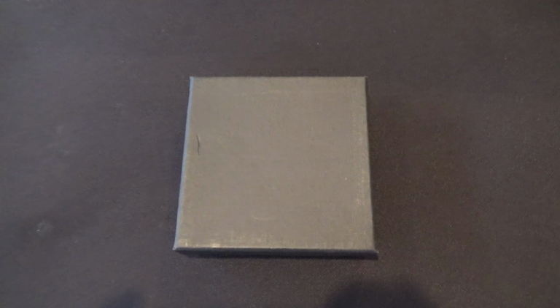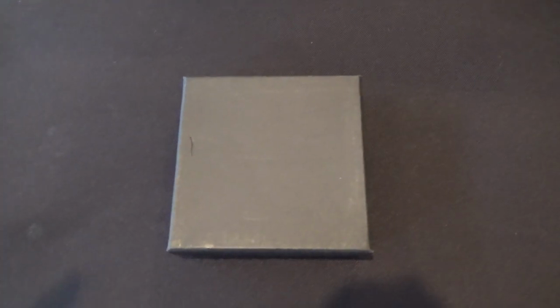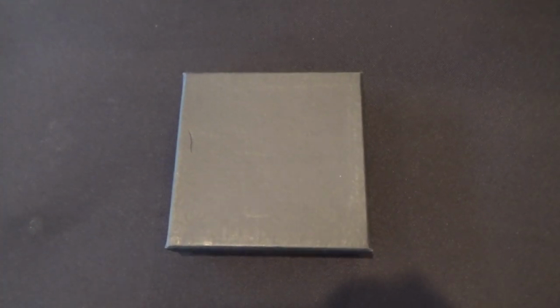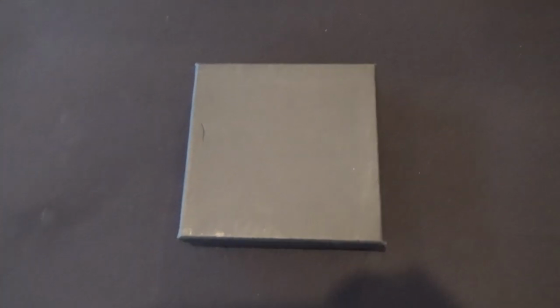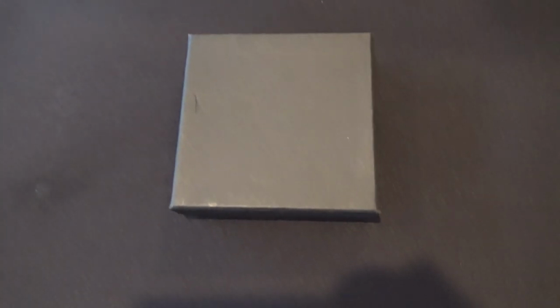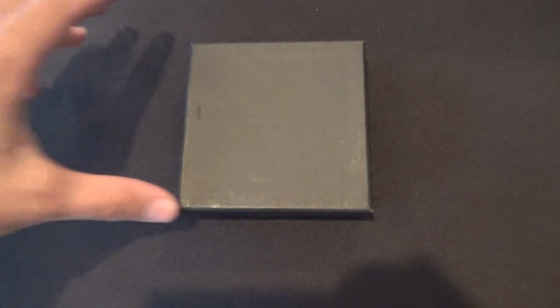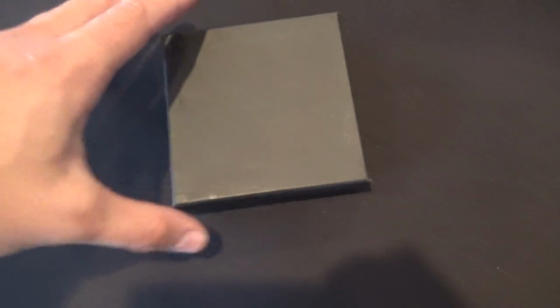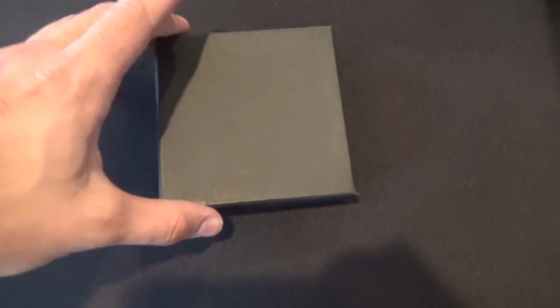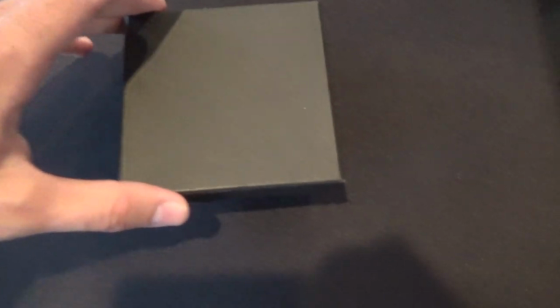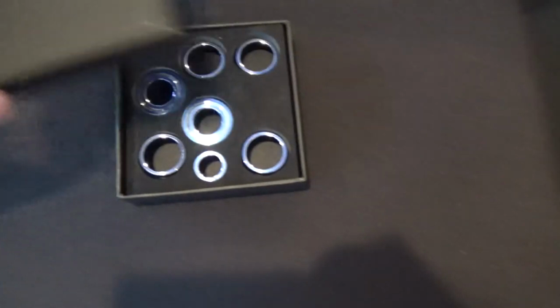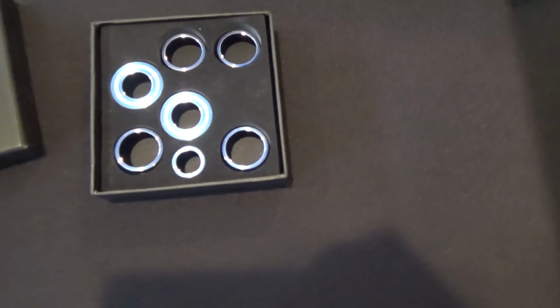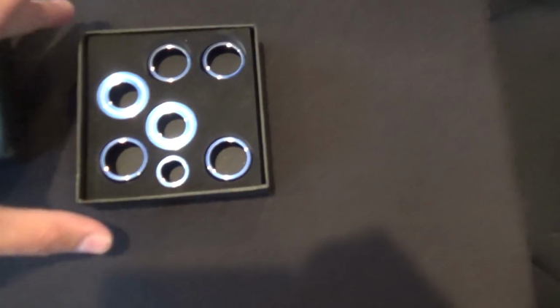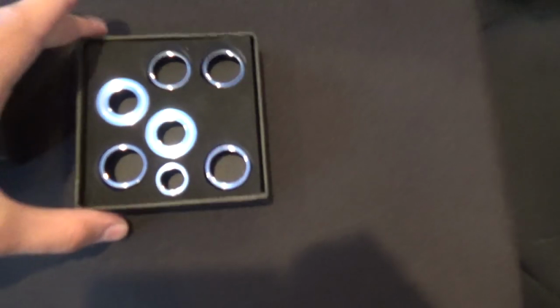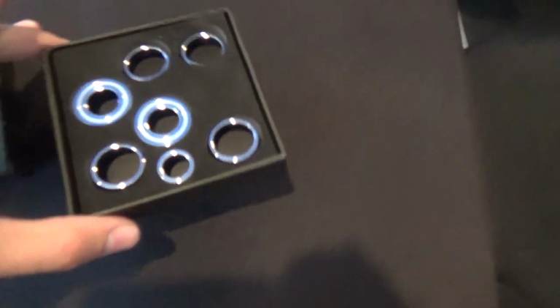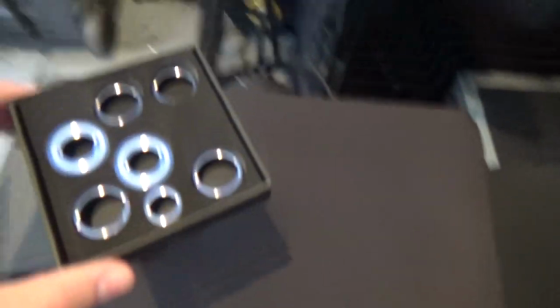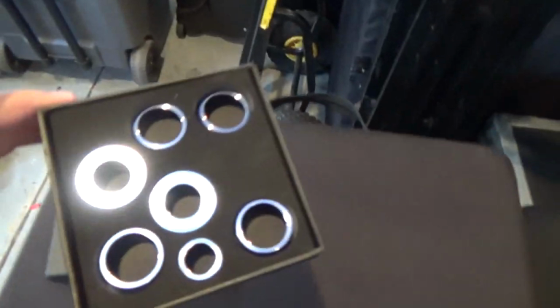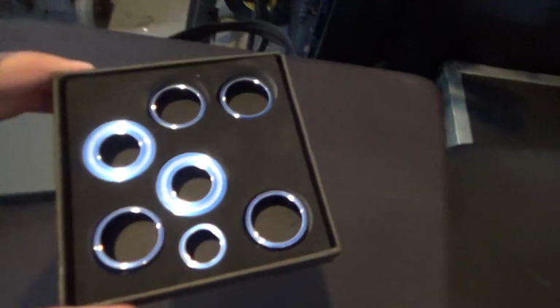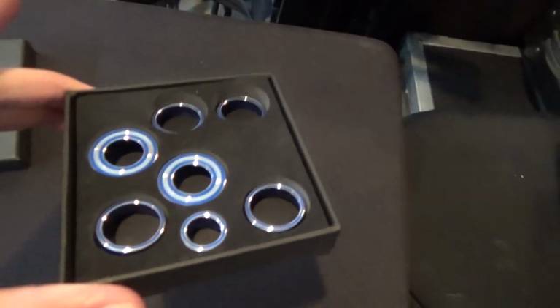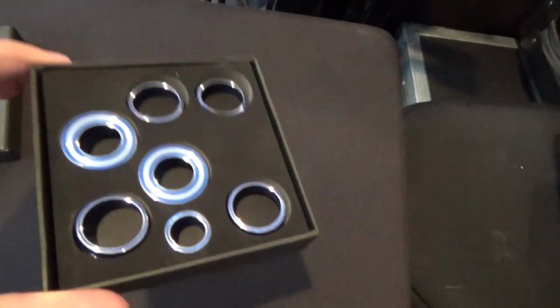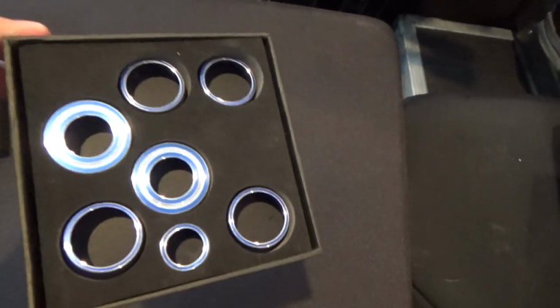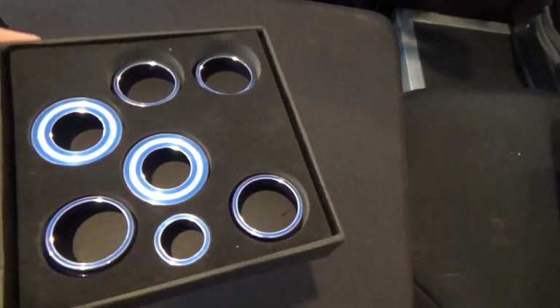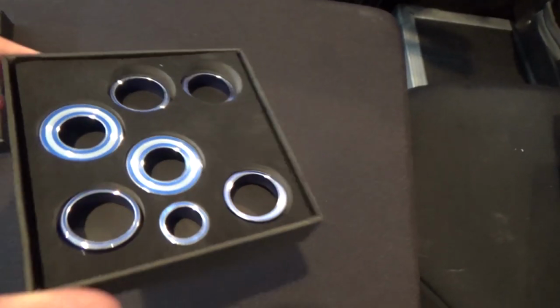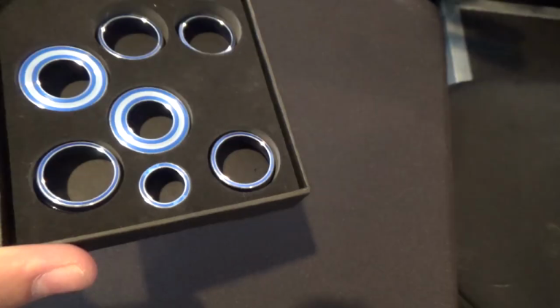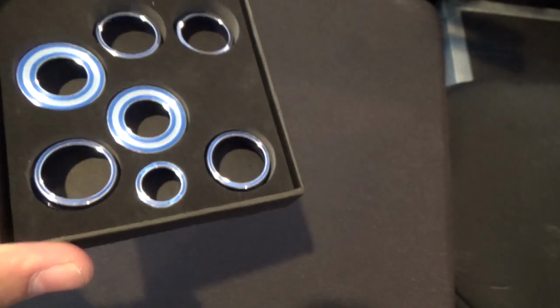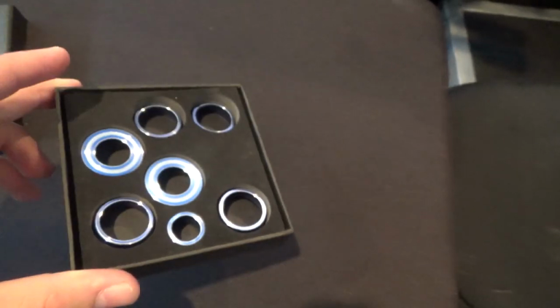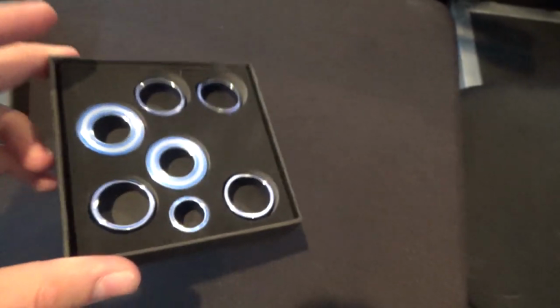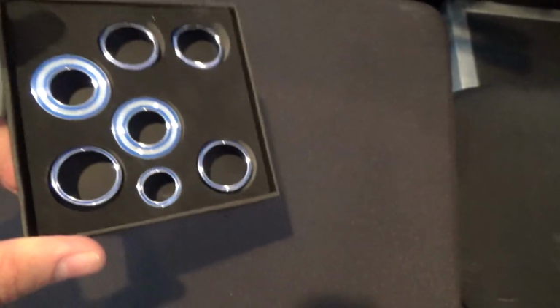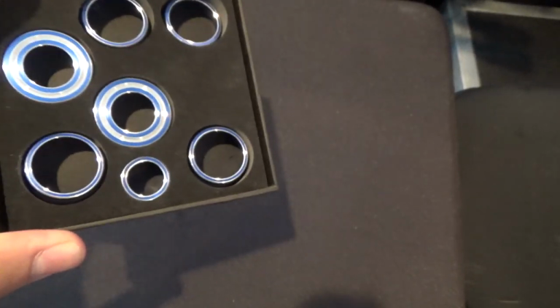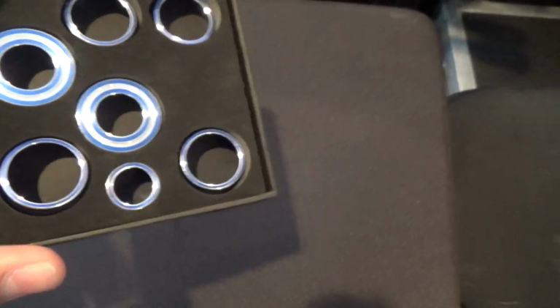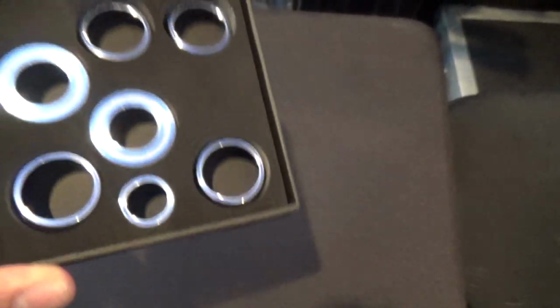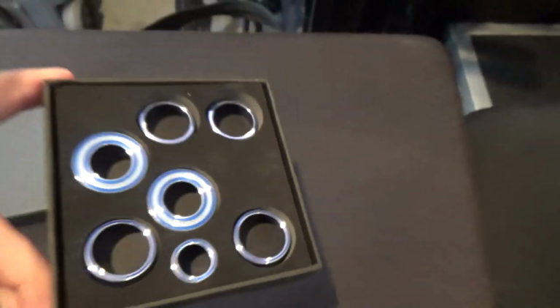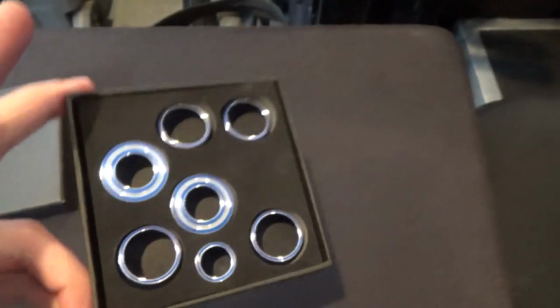Alright guys, besides the door panel pieces, we actually have some interior knob pieces, which are these little pieces right here. They either come in blue, red, gold, or silver. It's nothing crazy, but just something simple to customize your Camaro just to make it look a little different inside.